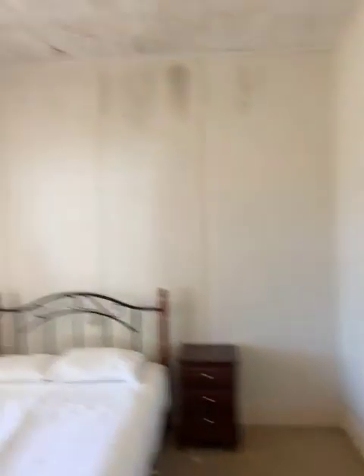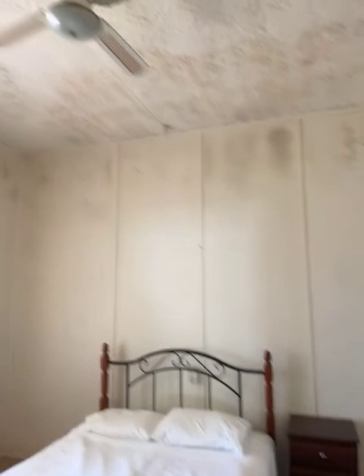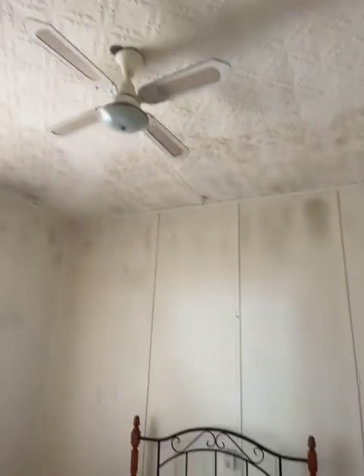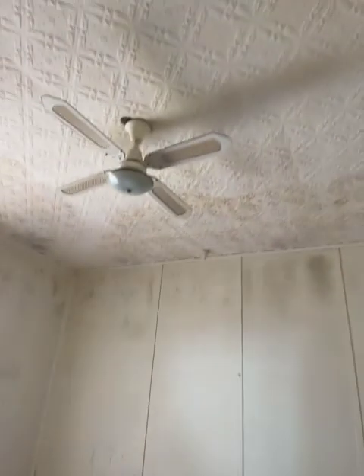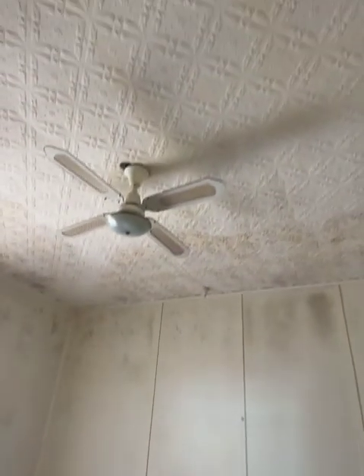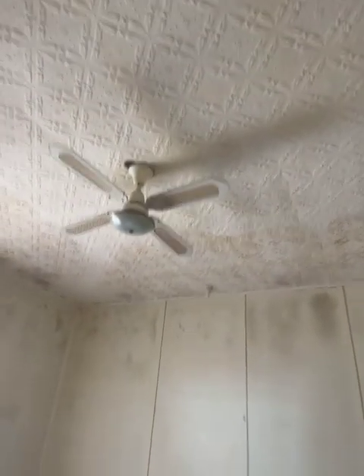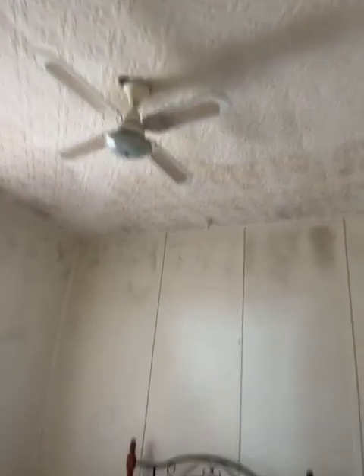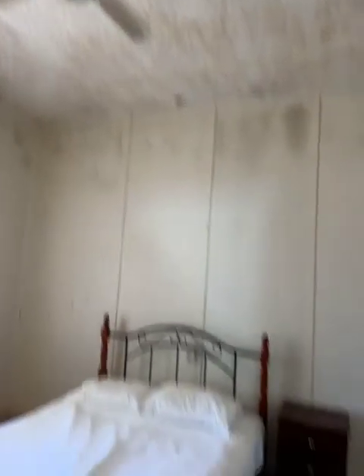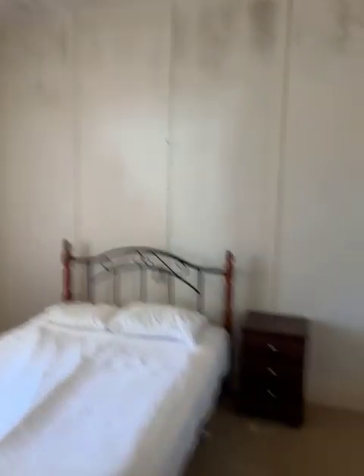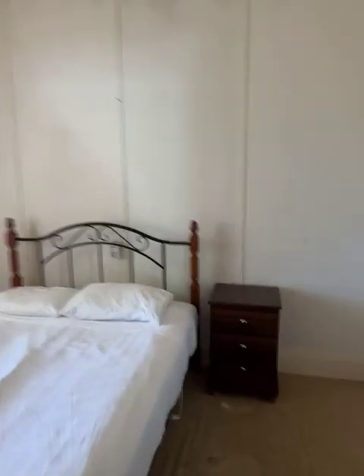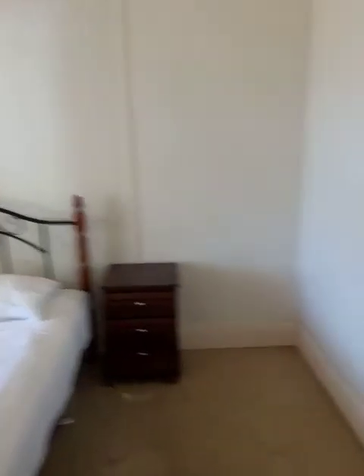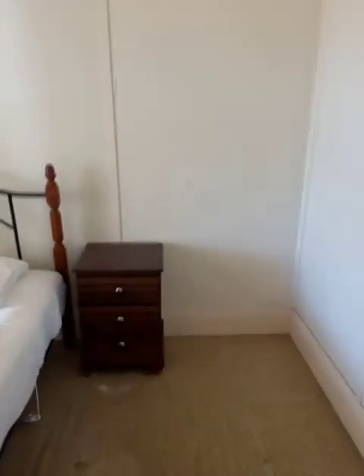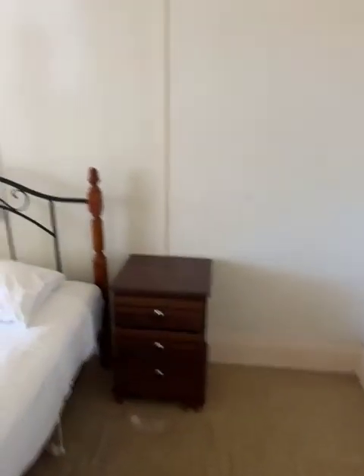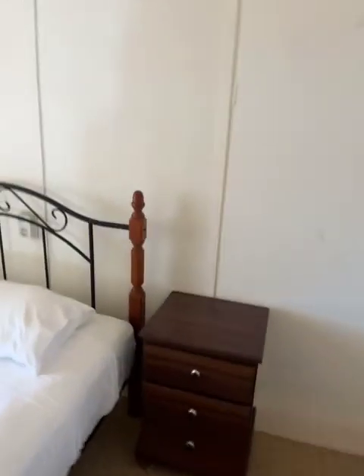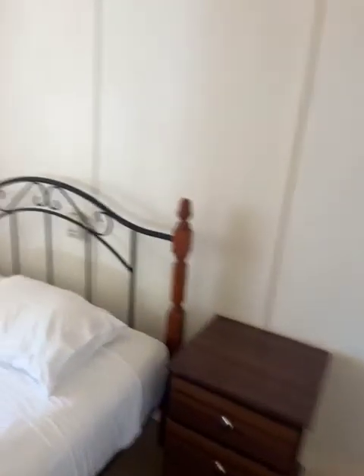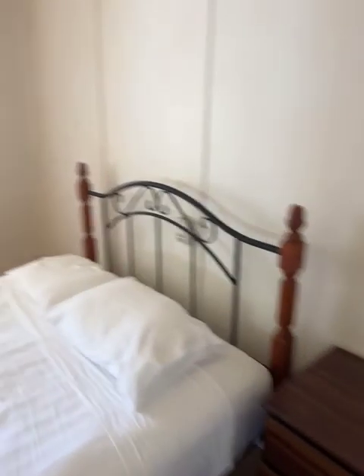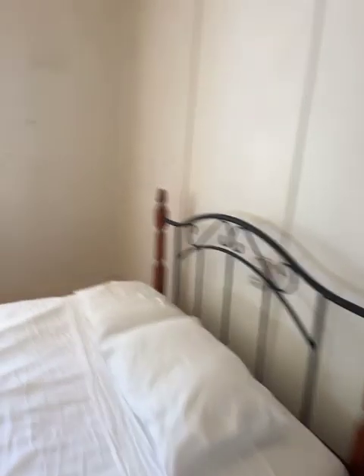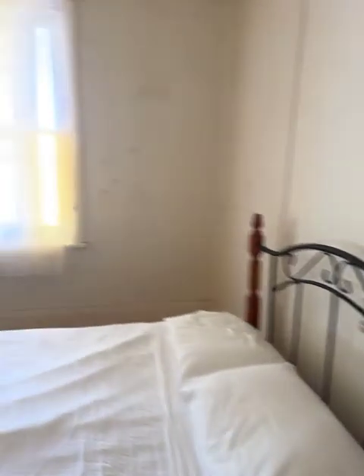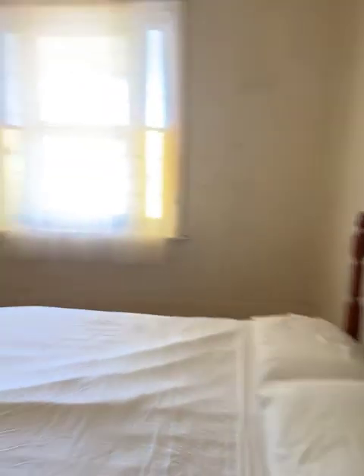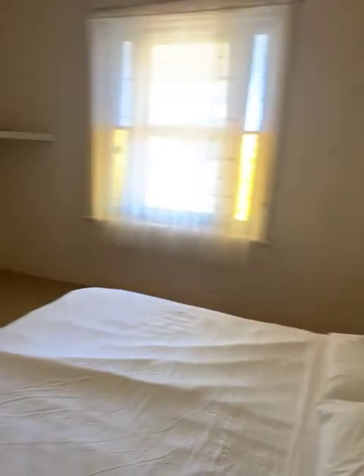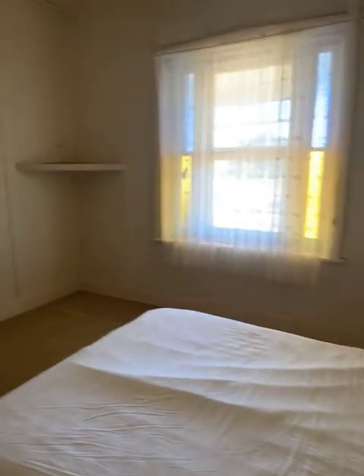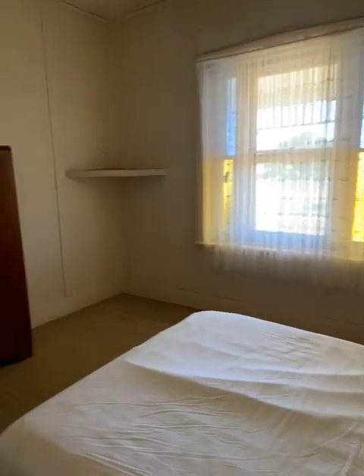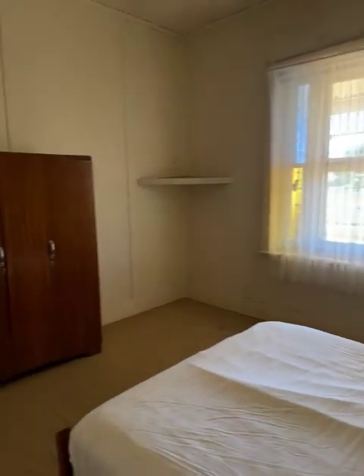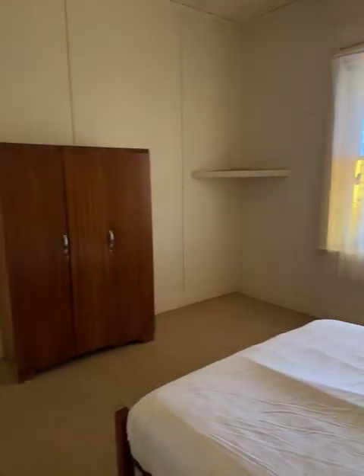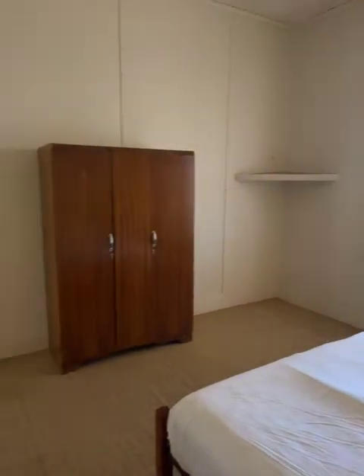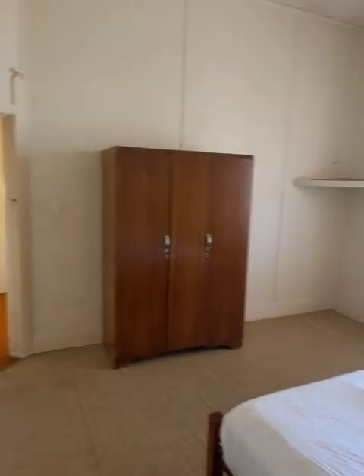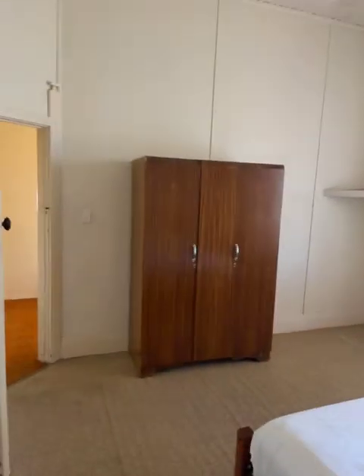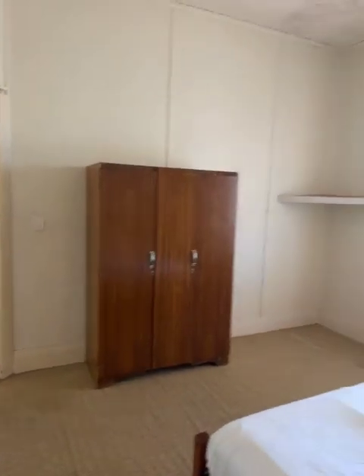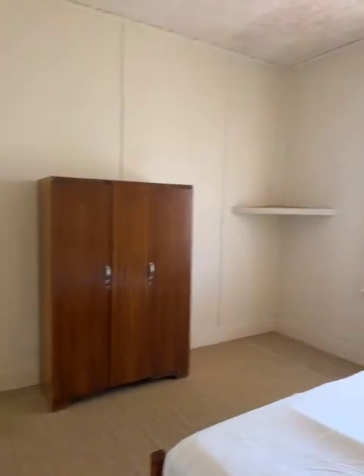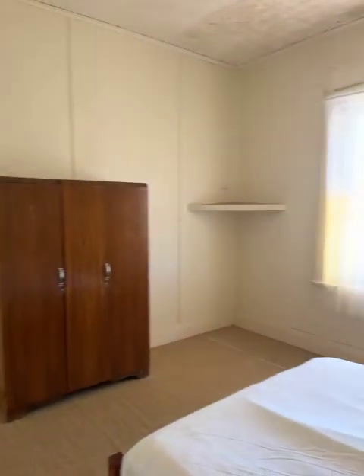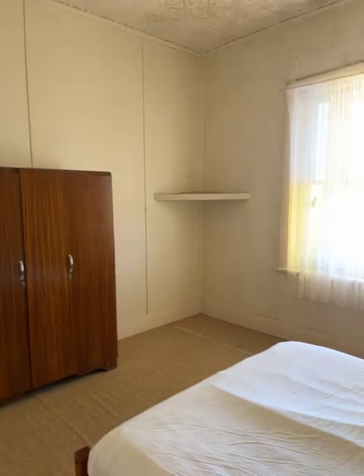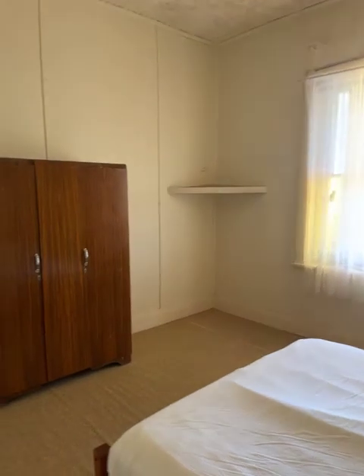Once again we've got pressed tin ceiling and a ceiling fan. It's a large bedroom.